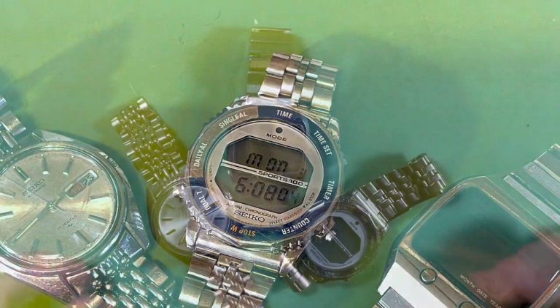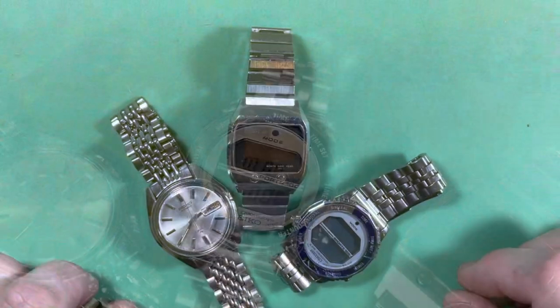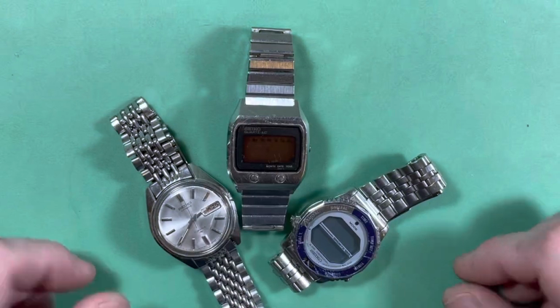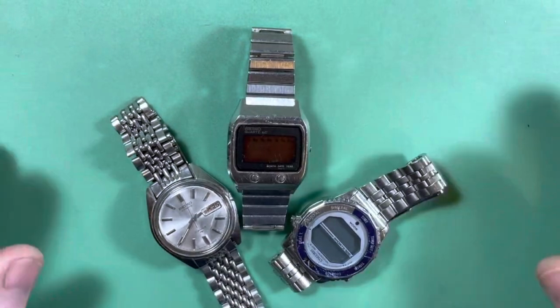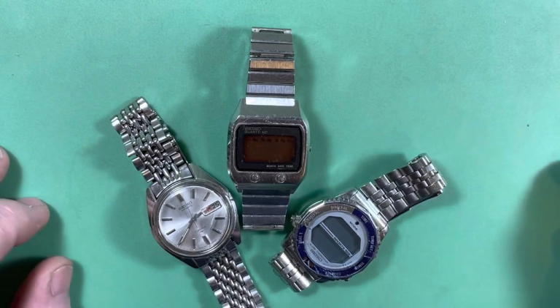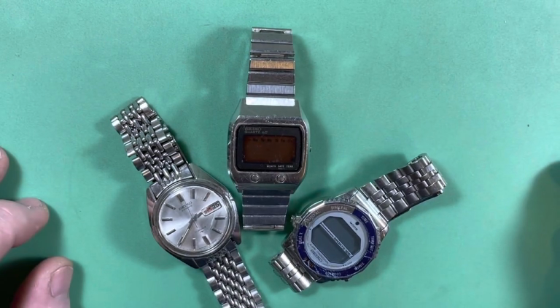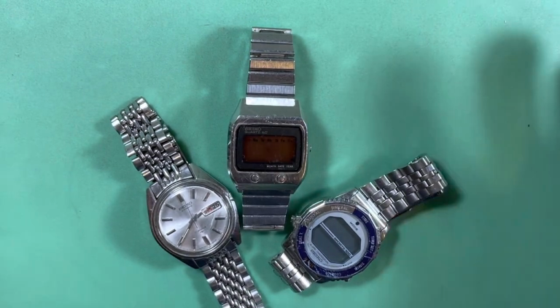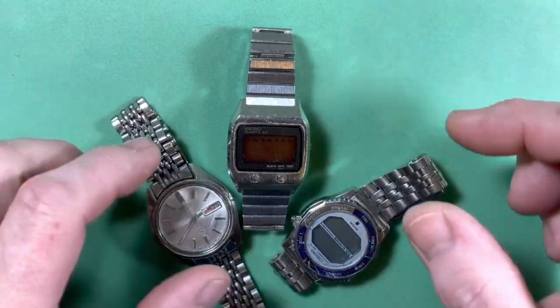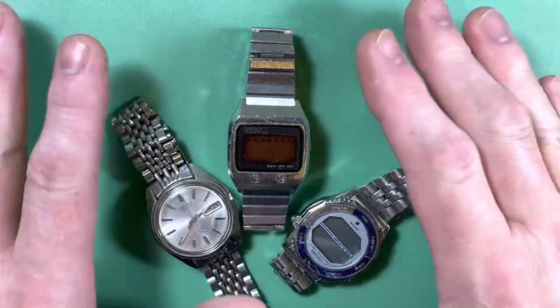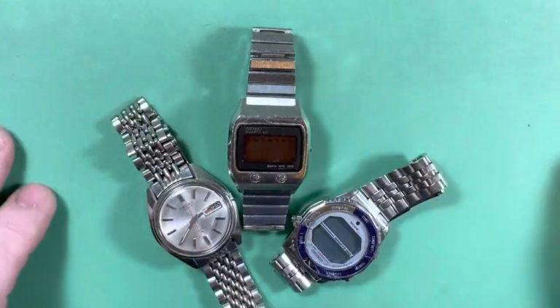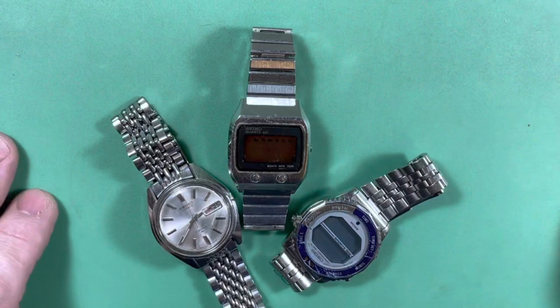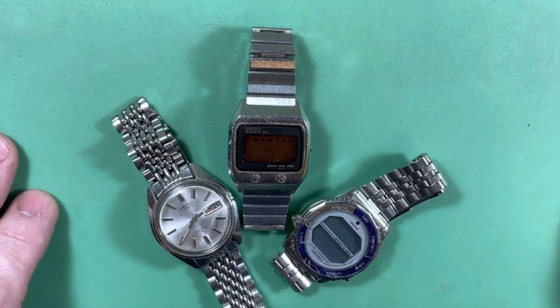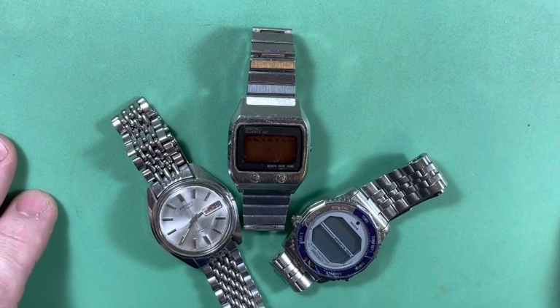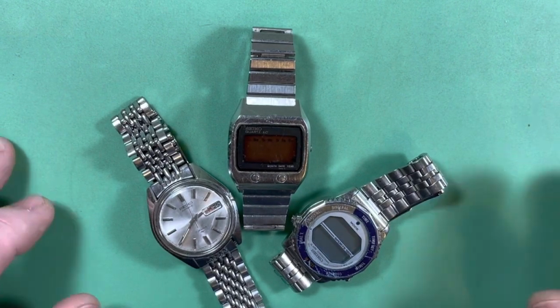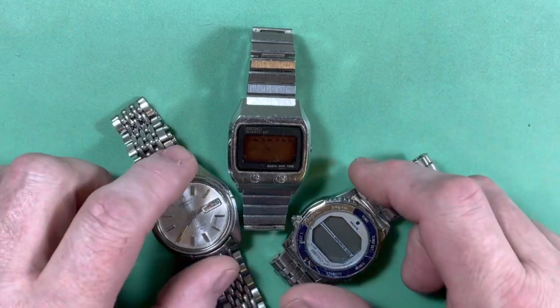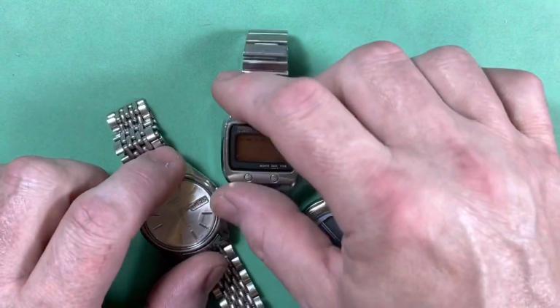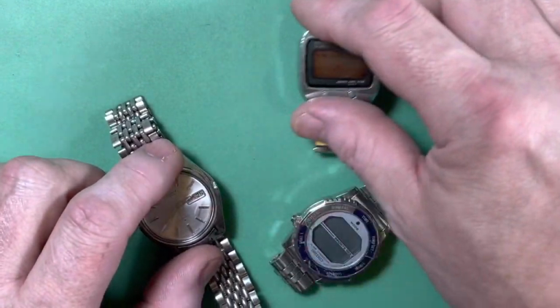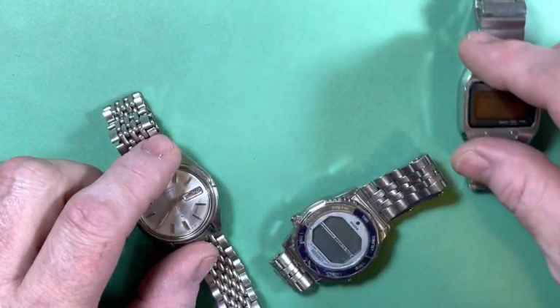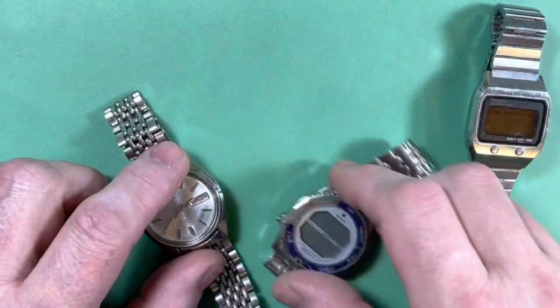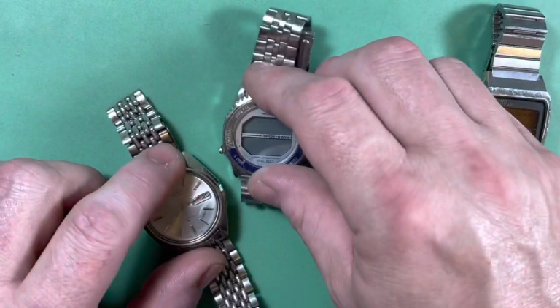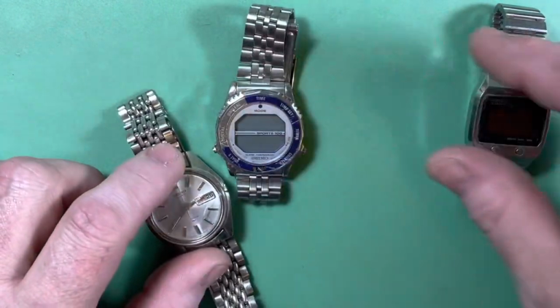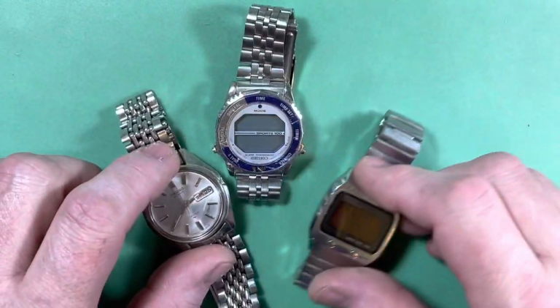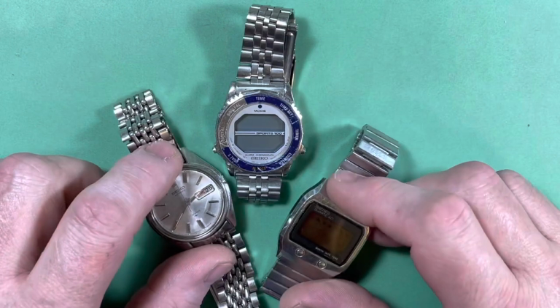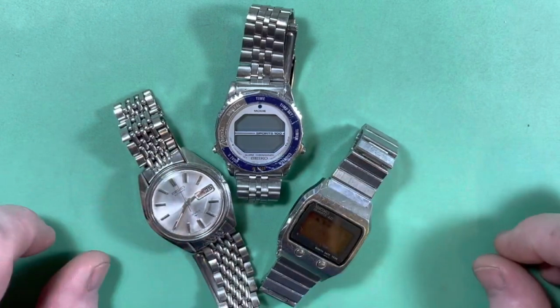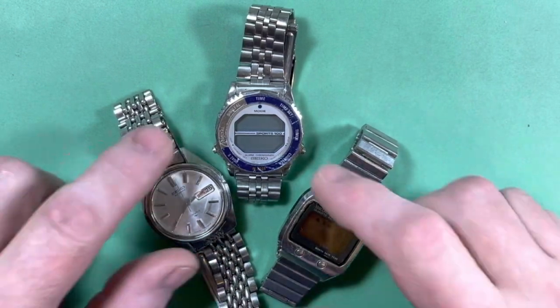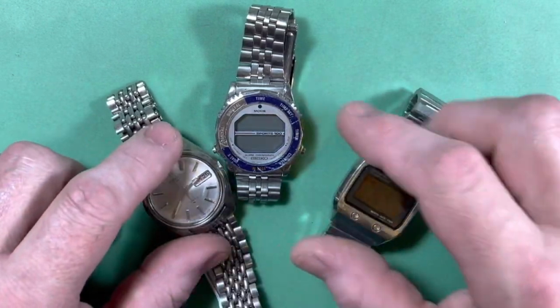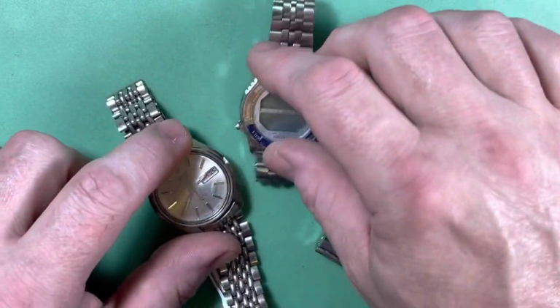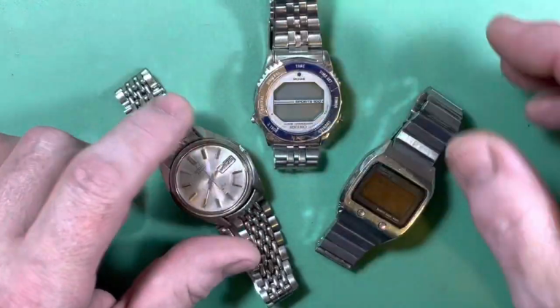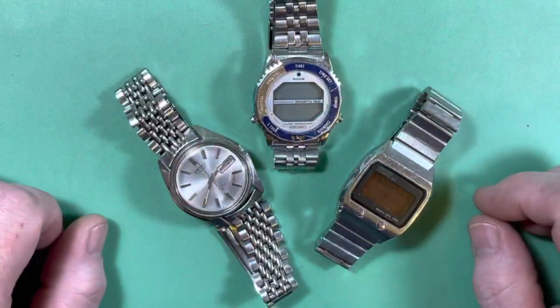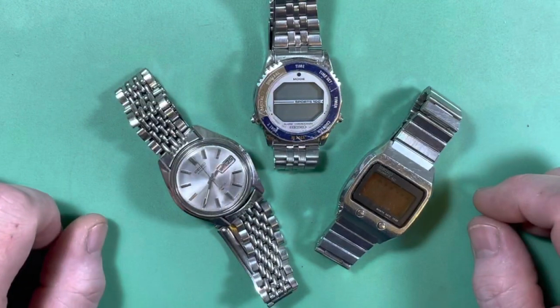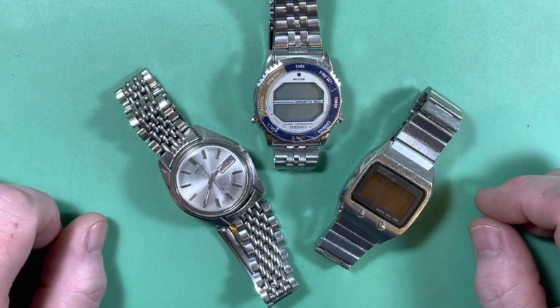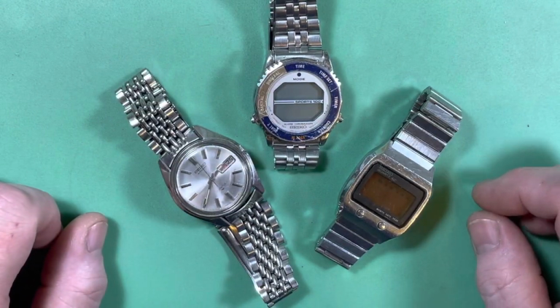Okay, Mr. Pickens, firstly, thank you so much for your patience, it has been so long. Just to recap, we've got three watches here, the most important of which is the one you wanted to start with.